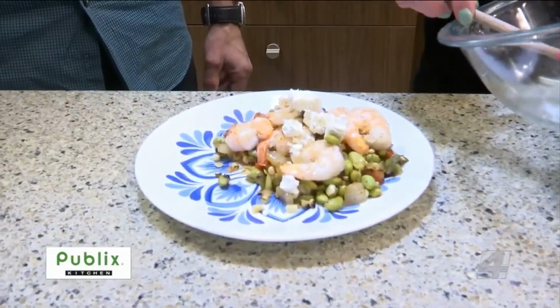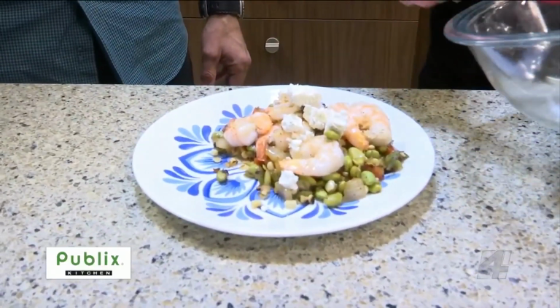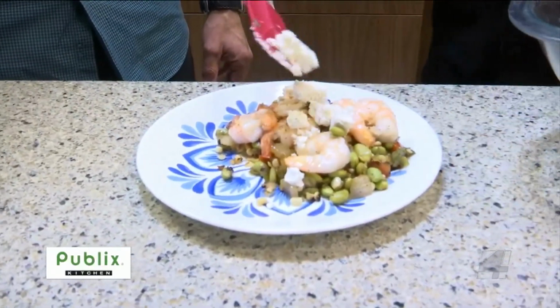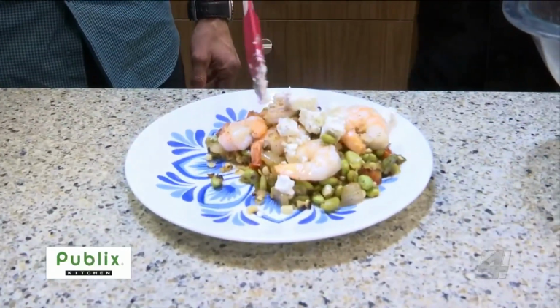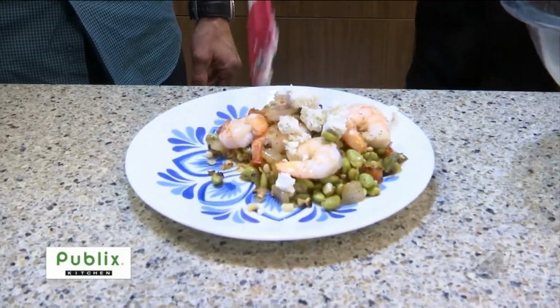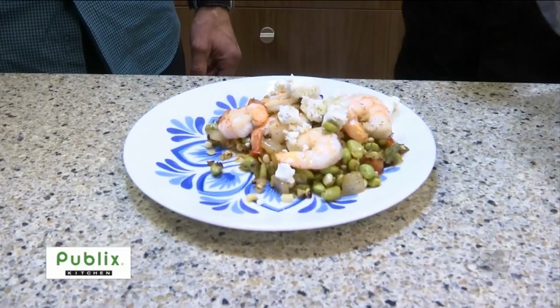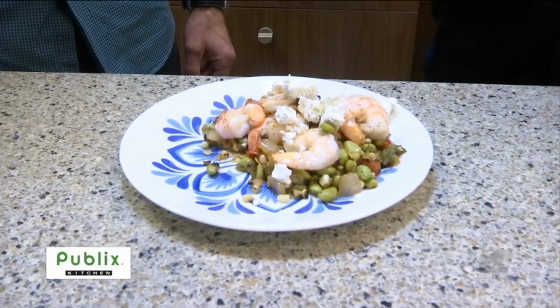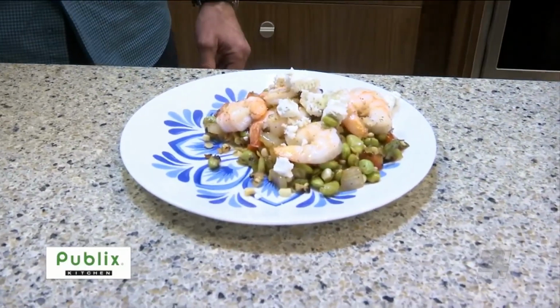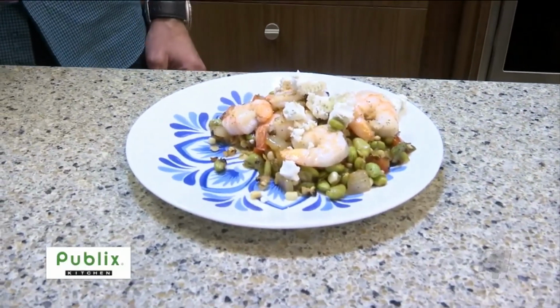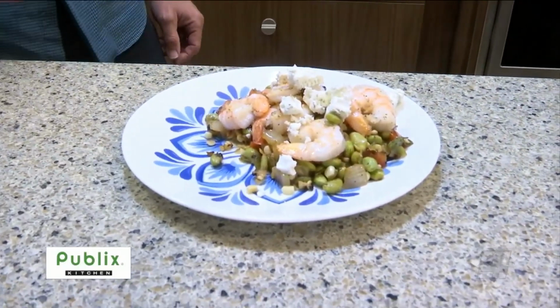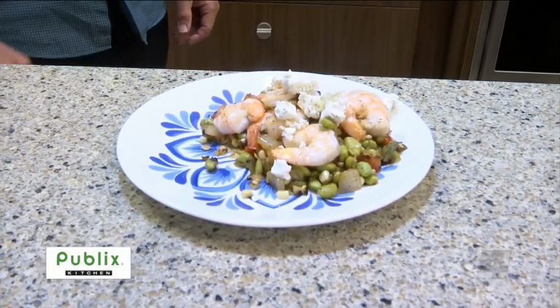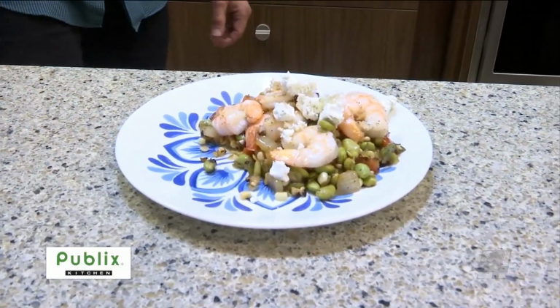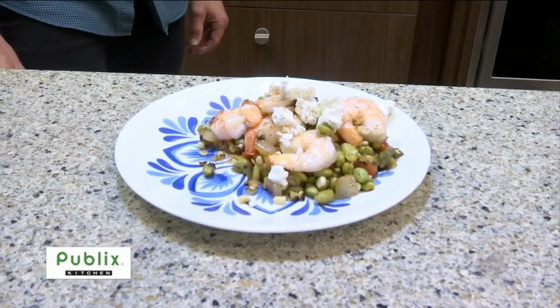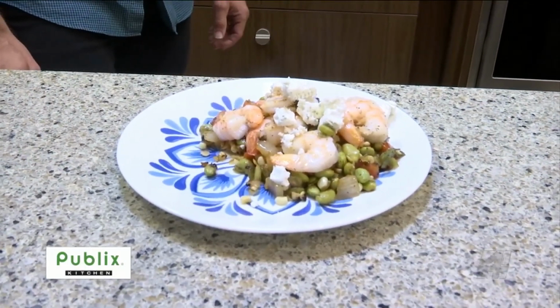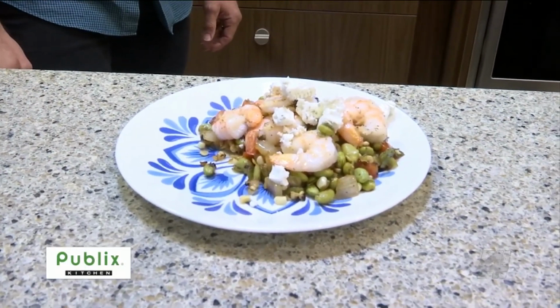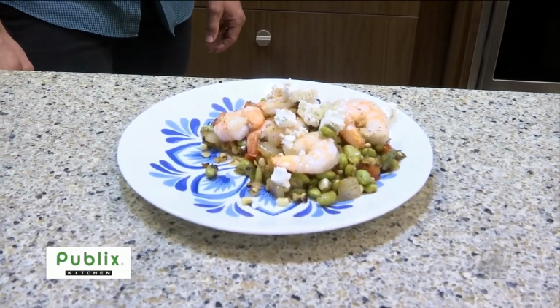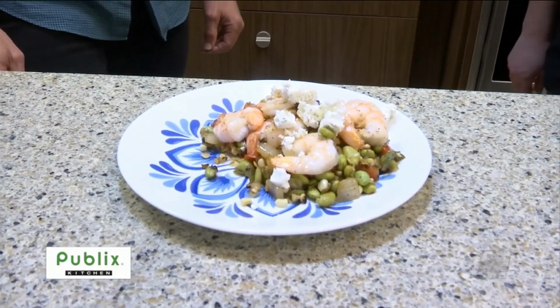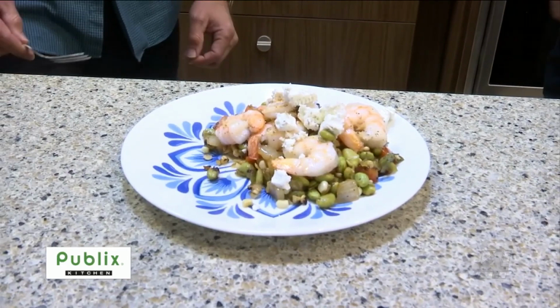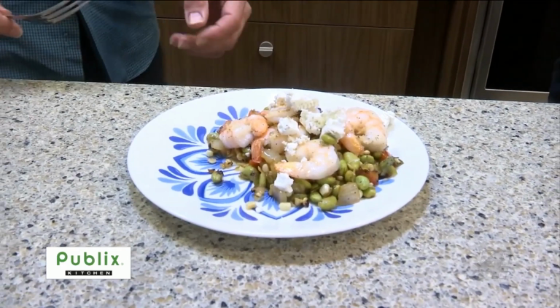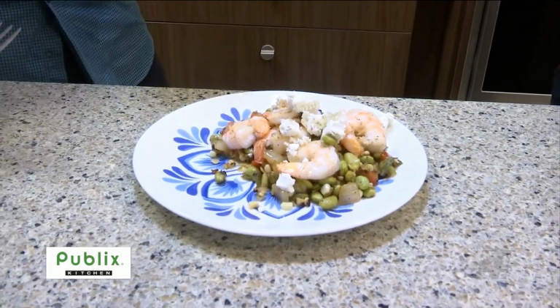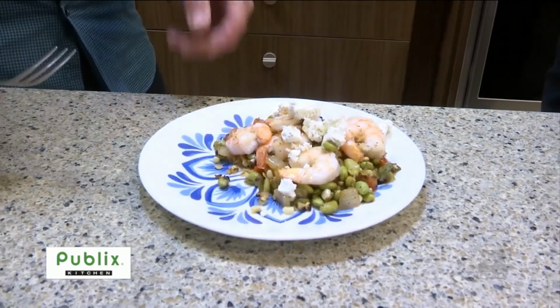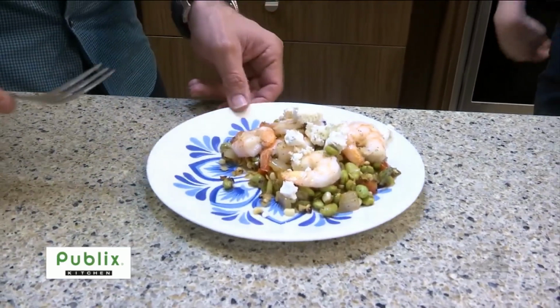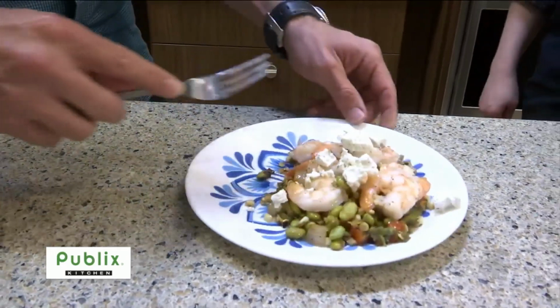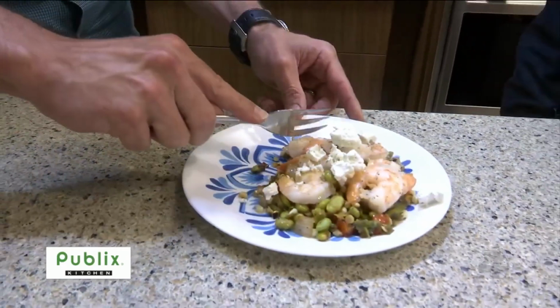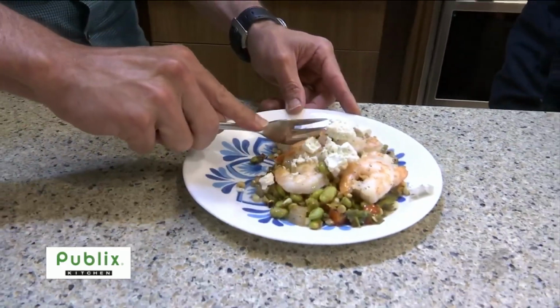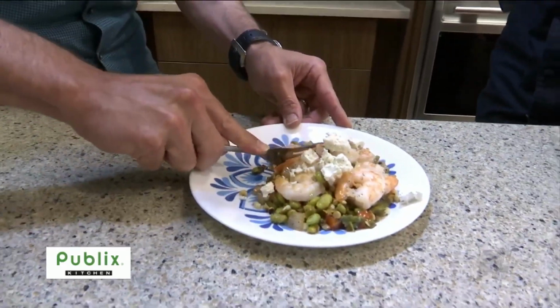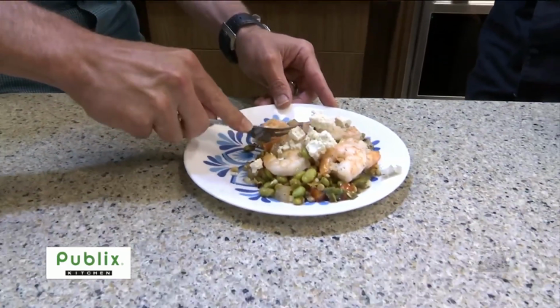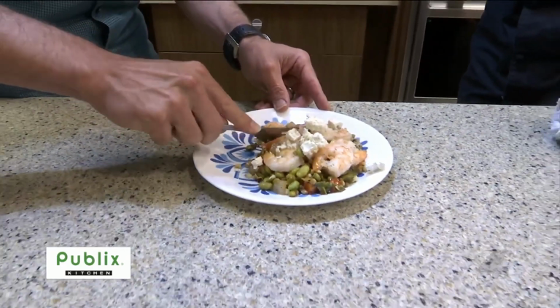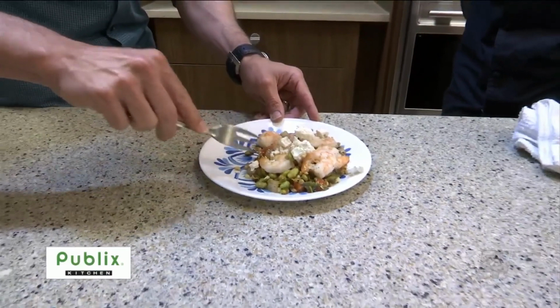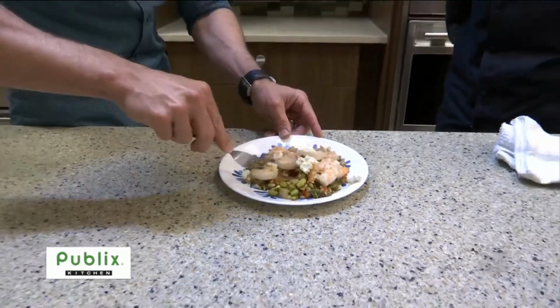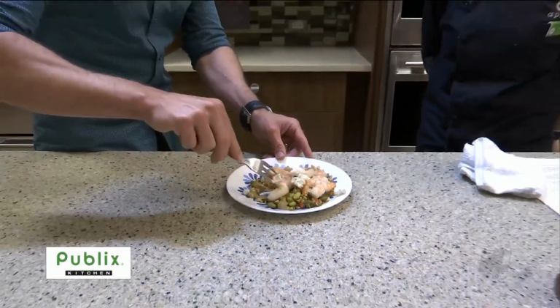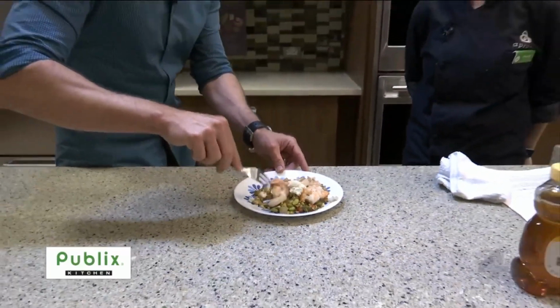This is a garlic and herb goat cheese, so you get some more of that nice garlic and herby flavor just like we put into that succotash. Well, that is great. To learn more, go to Publix.com, and I'm going to try to get a little combination of everything here in one bite.